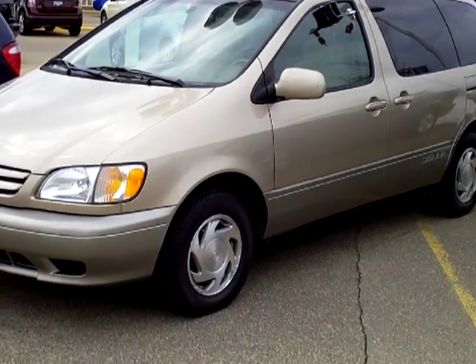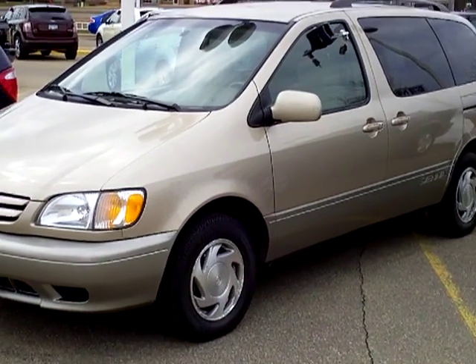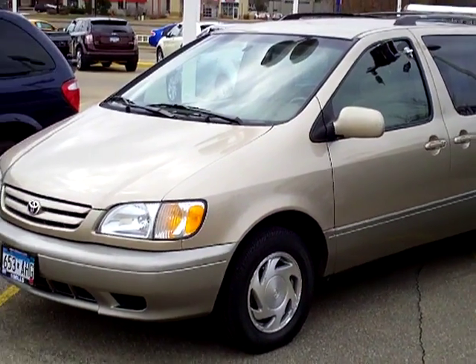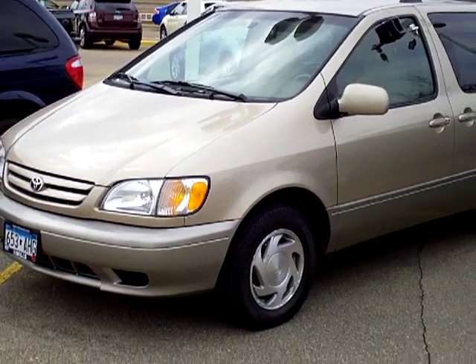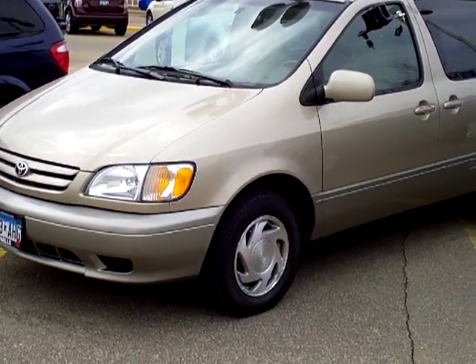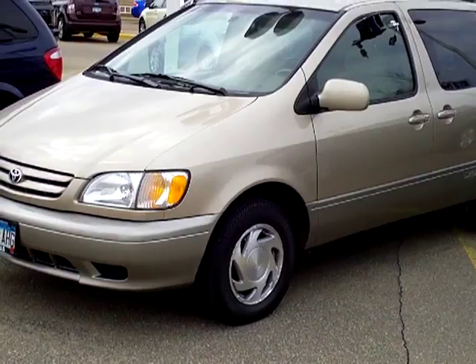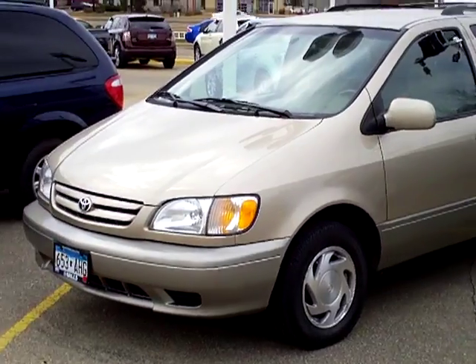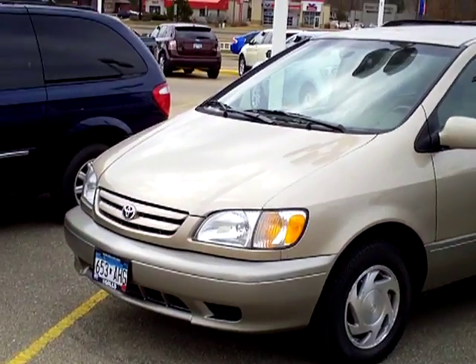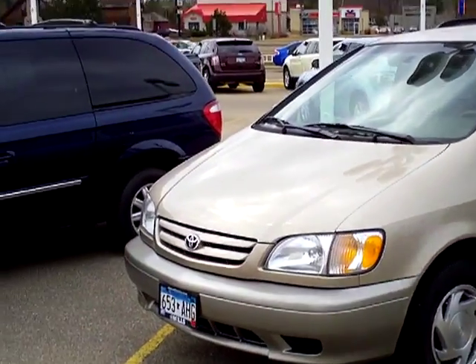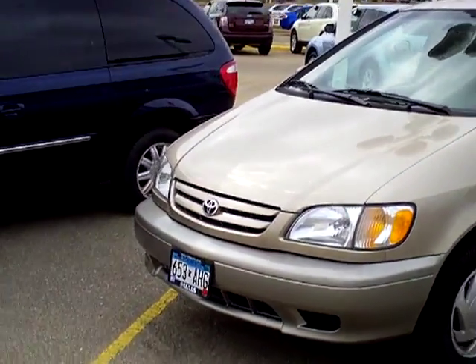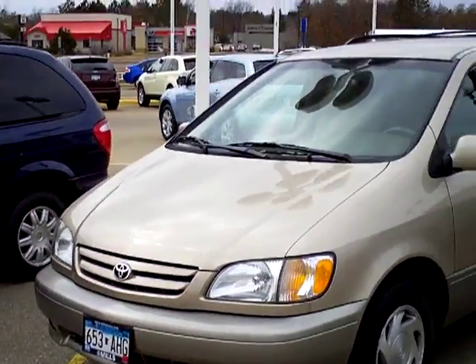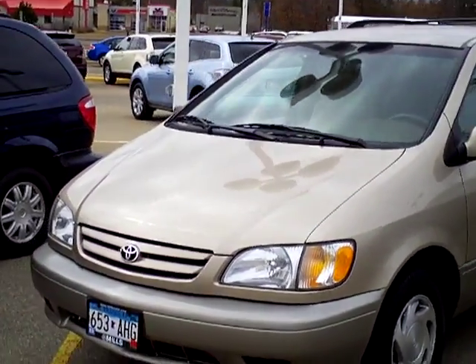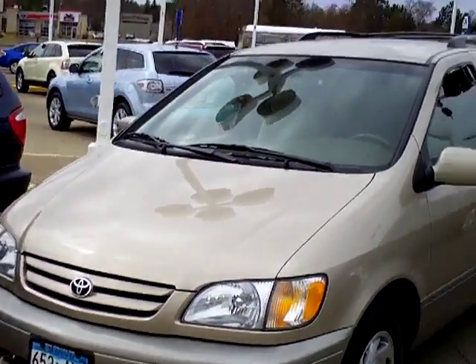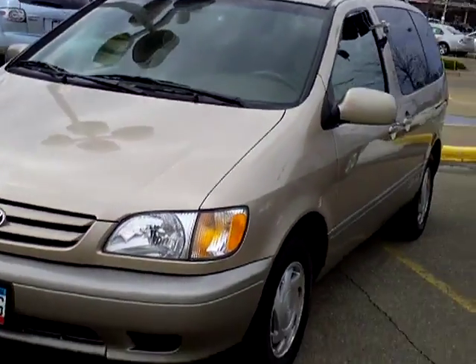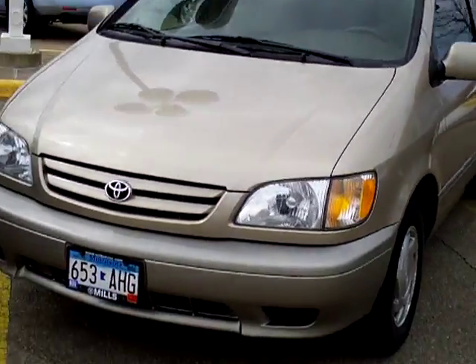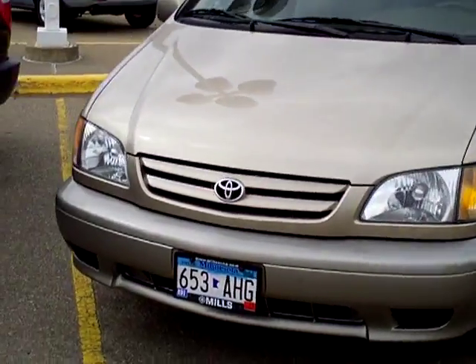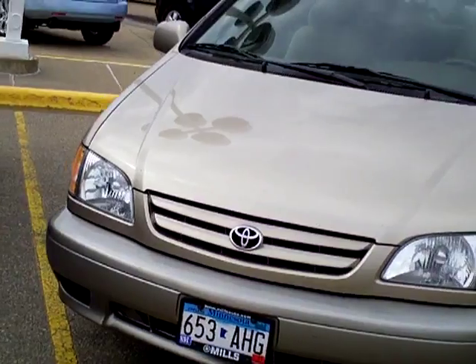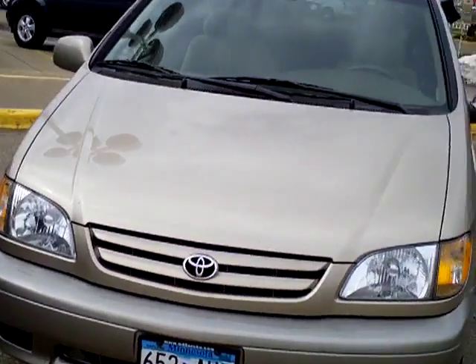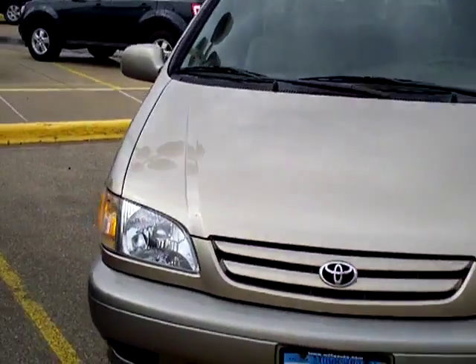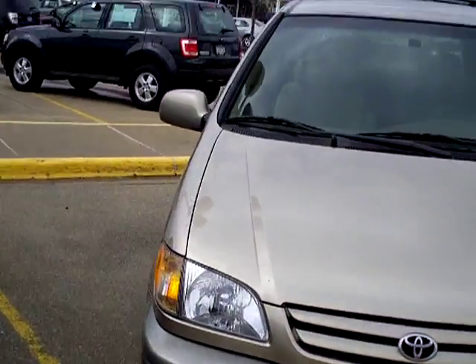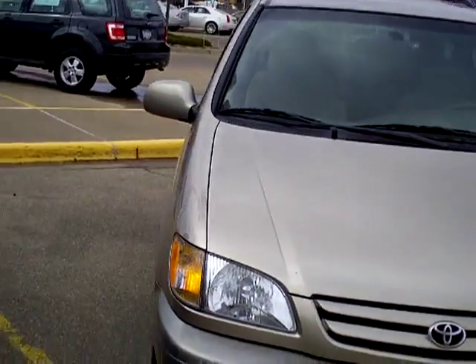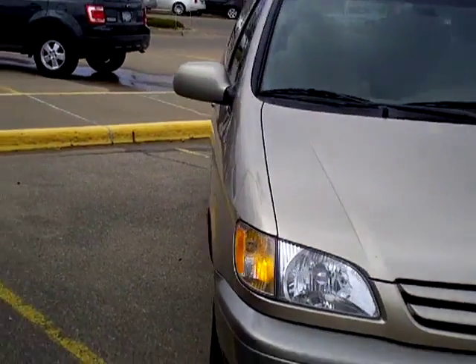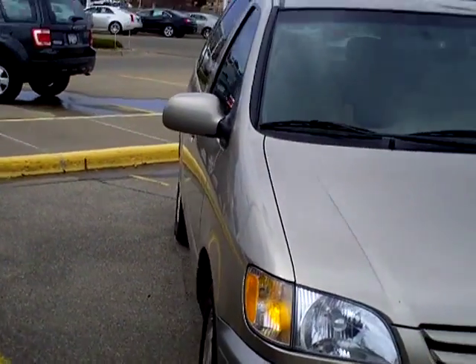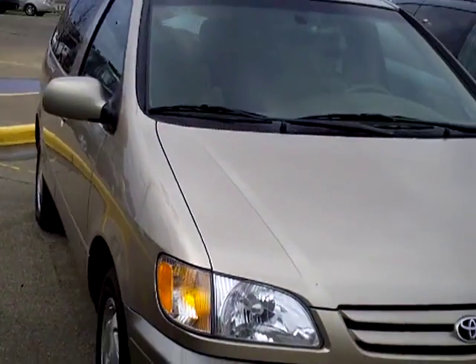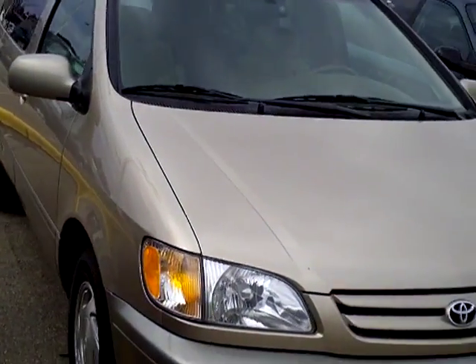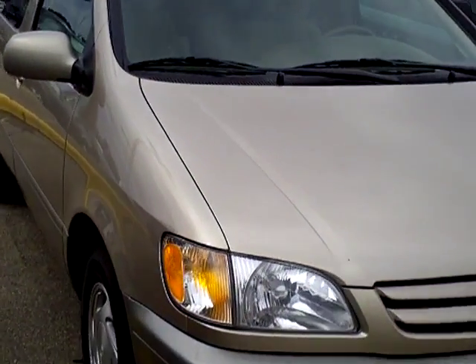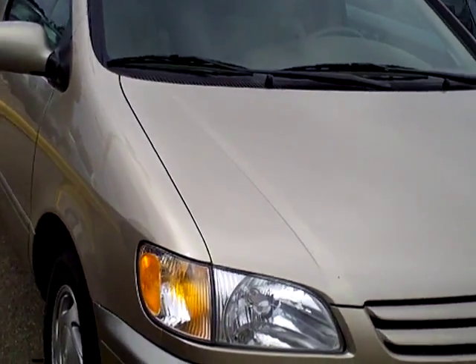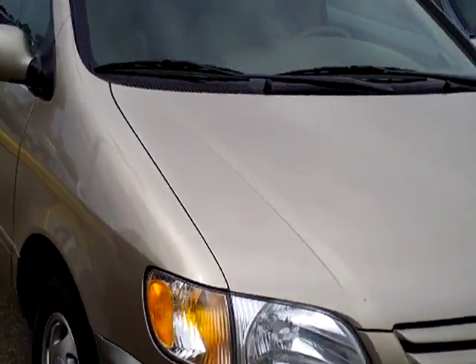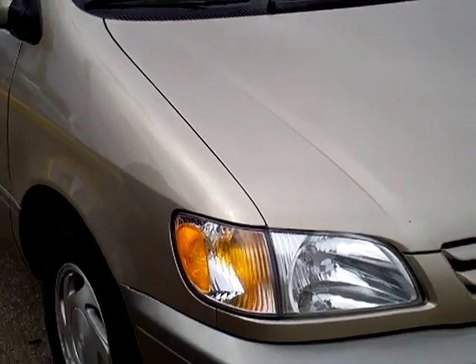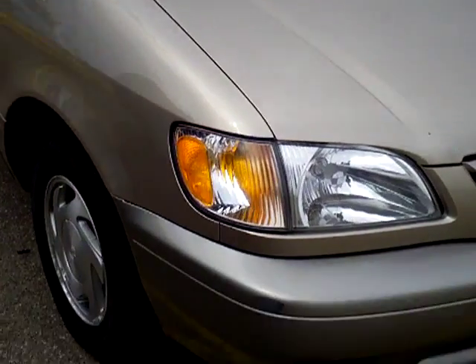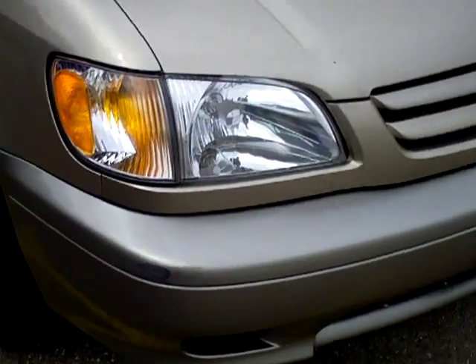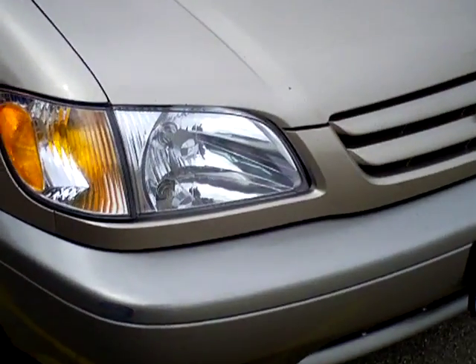Dale Mathis here at Mills Ford of Baron Baxter. Today I'm talking about a 2002 Toyota Sienna van, kind of a golden color. Stock number 1F11-0238A.